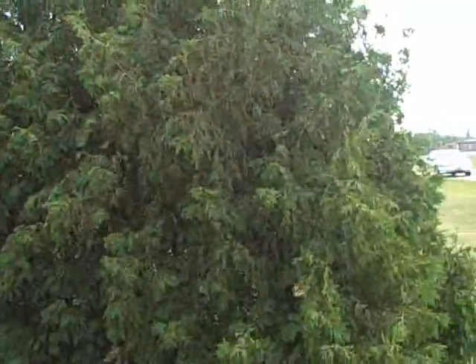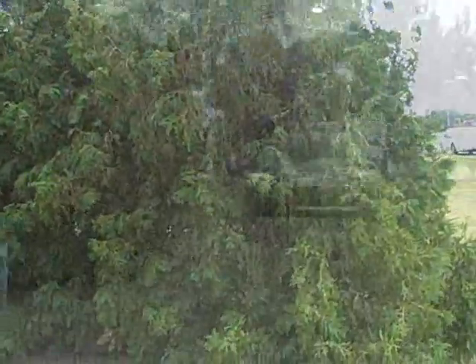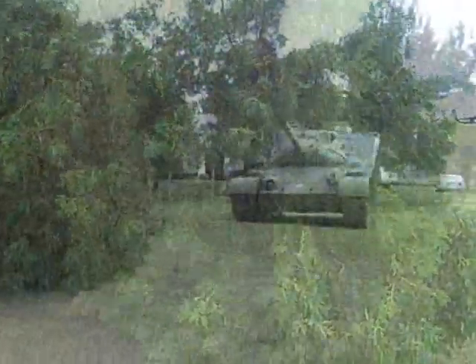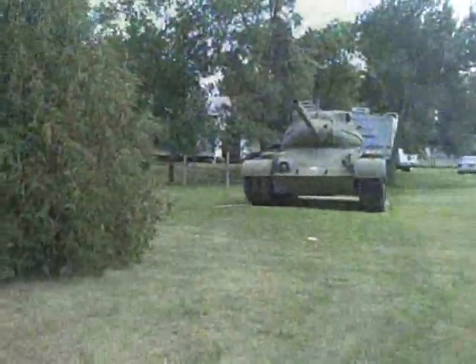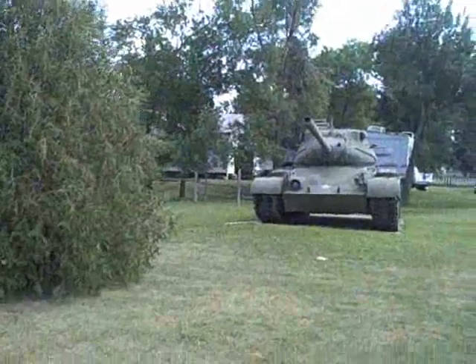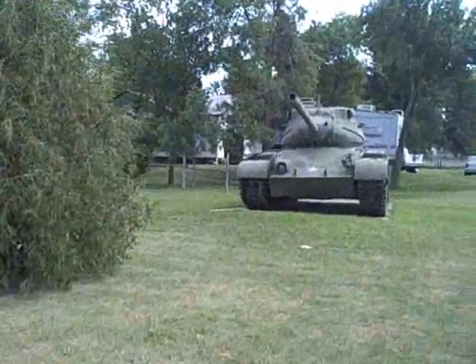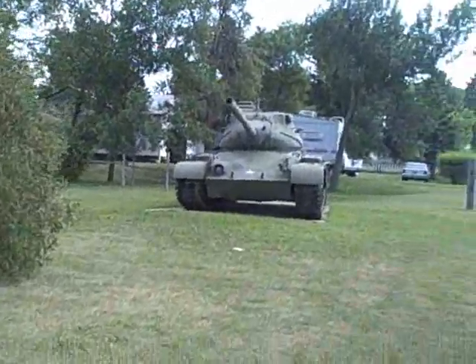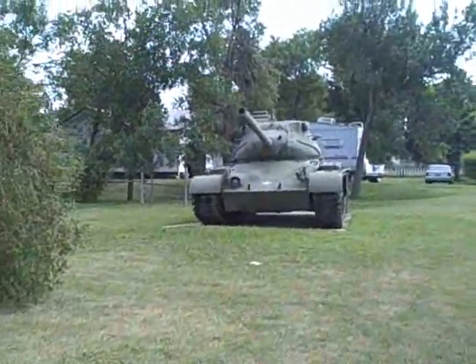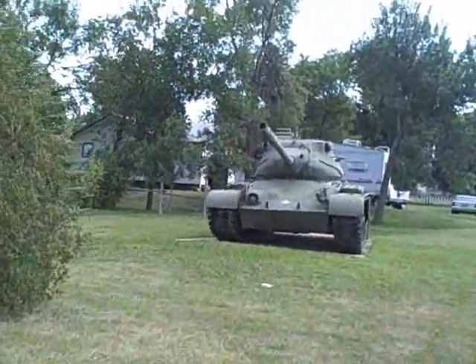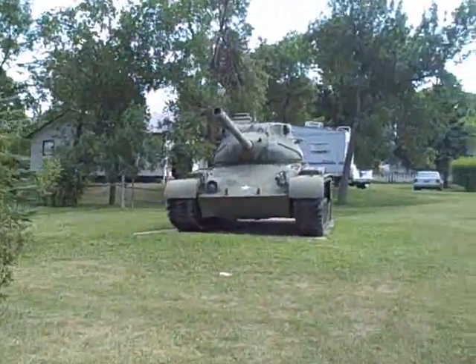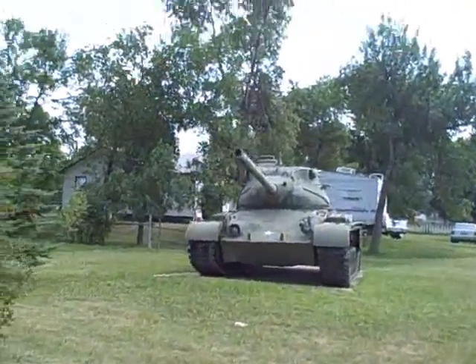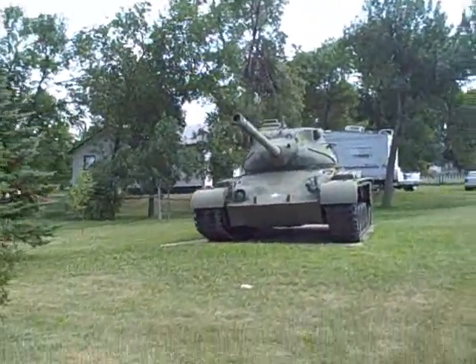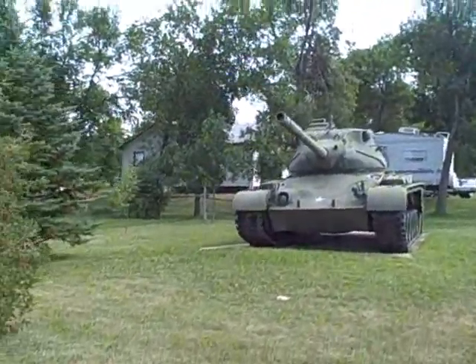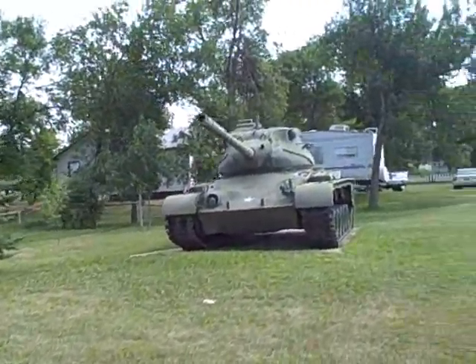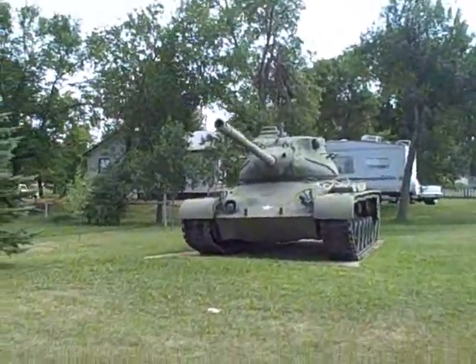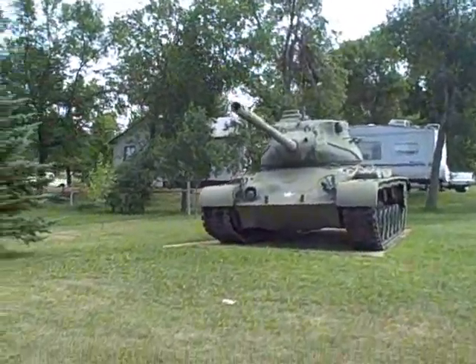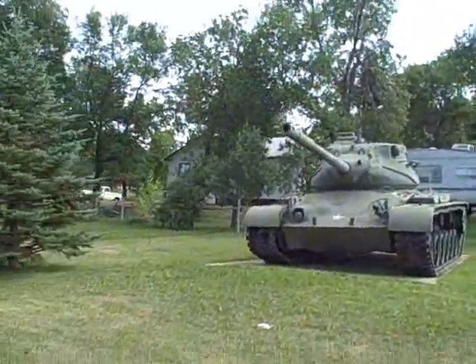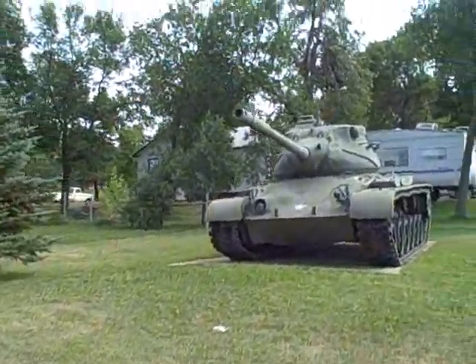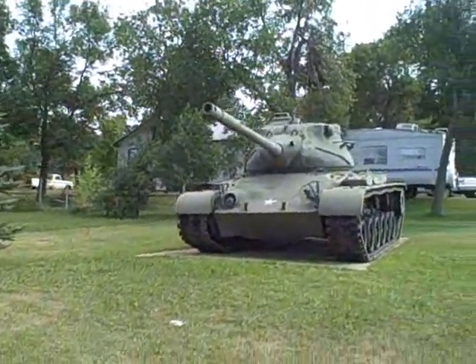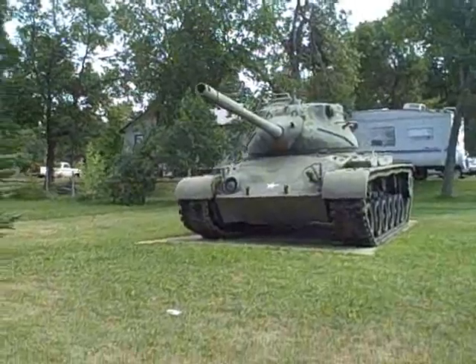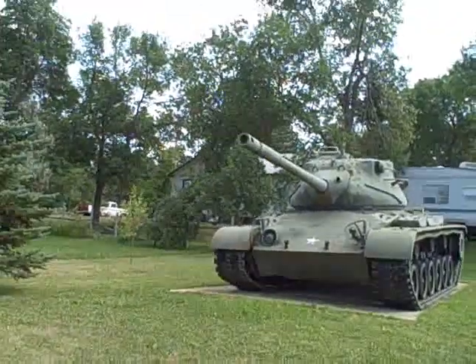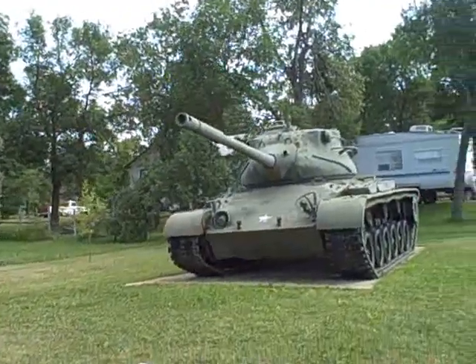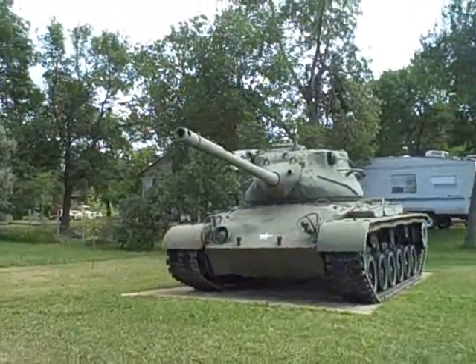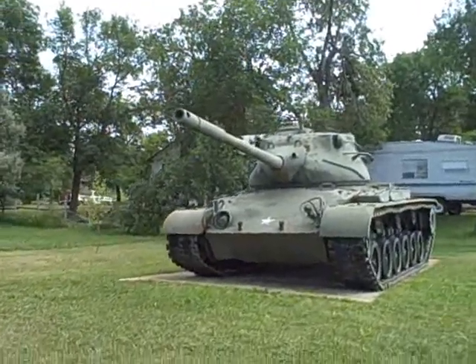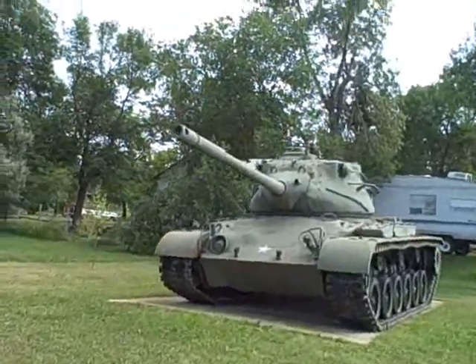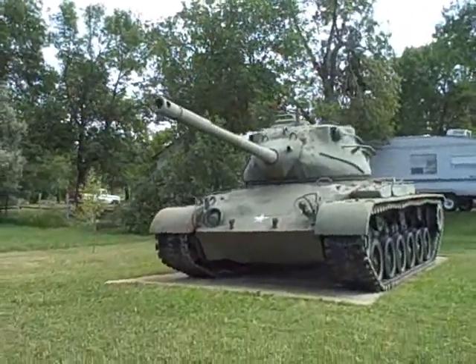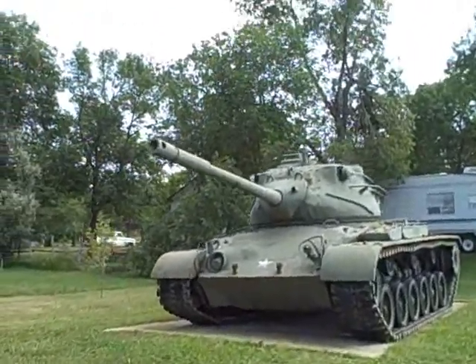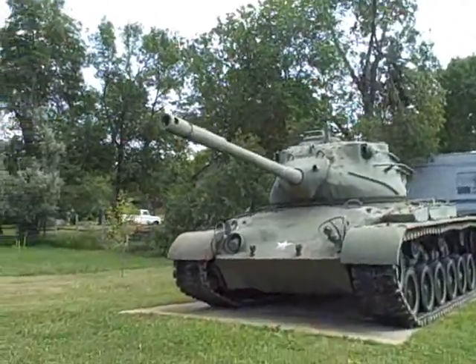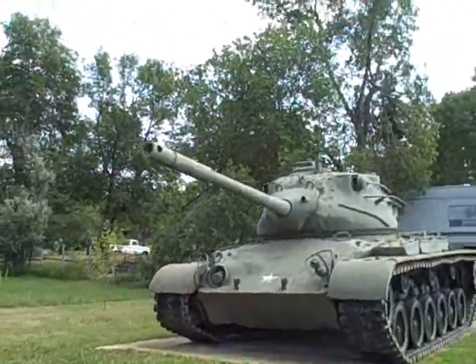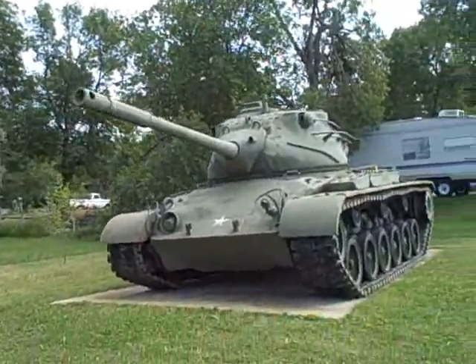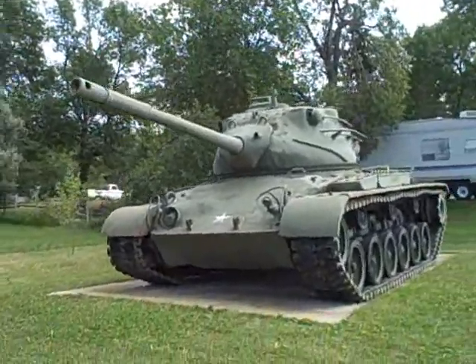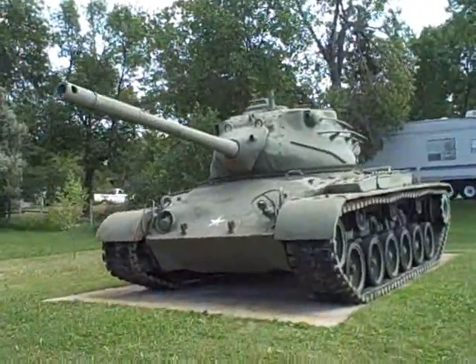And over here, they also have what I believe is a Vietnam War era tank. But I'm not an expert.